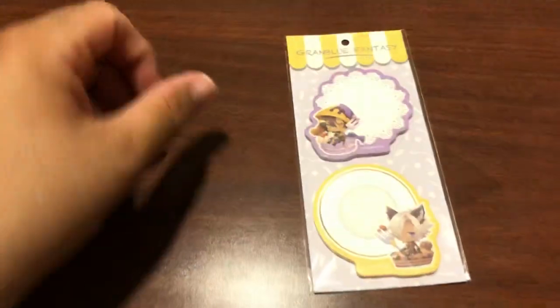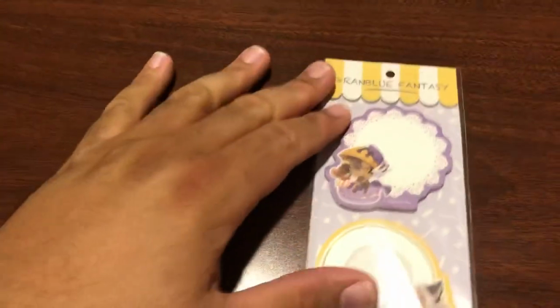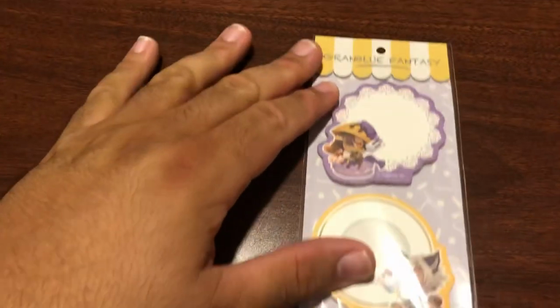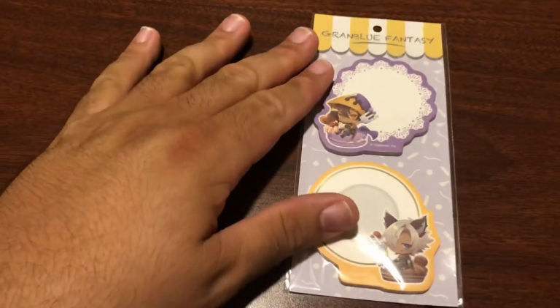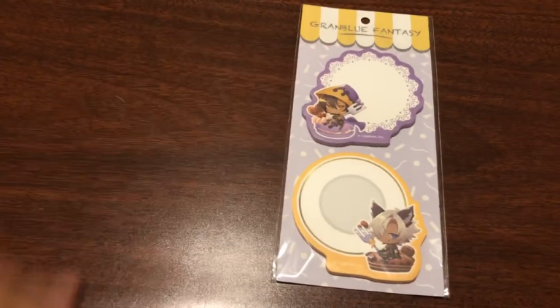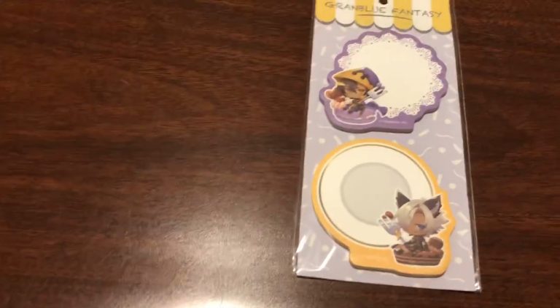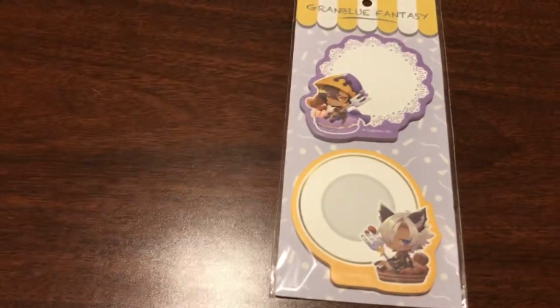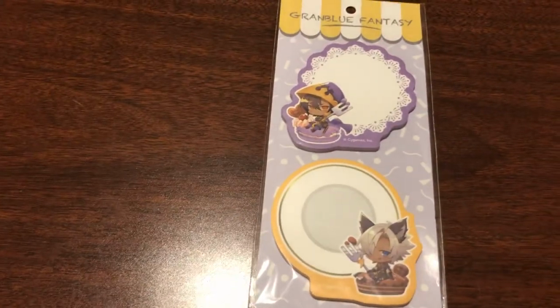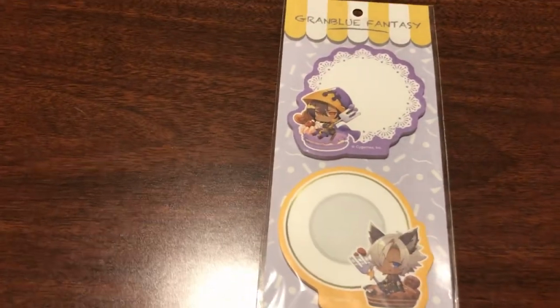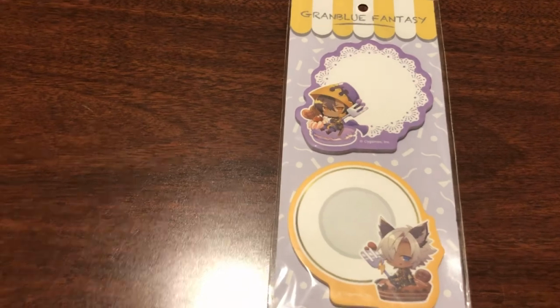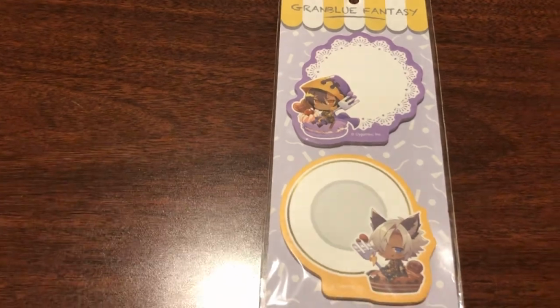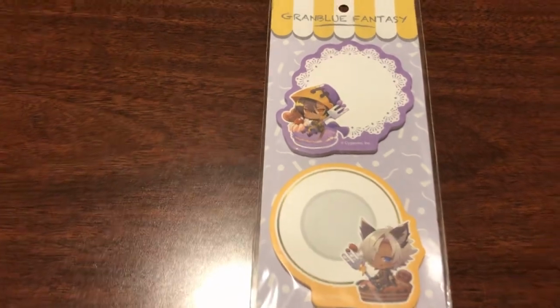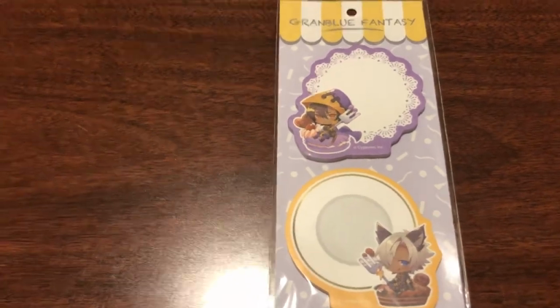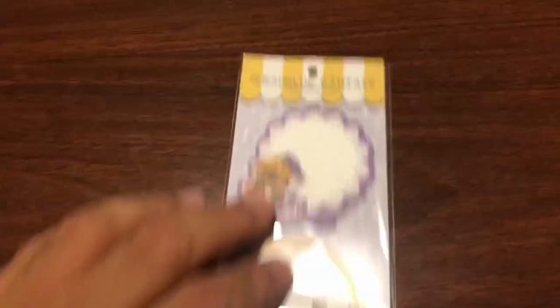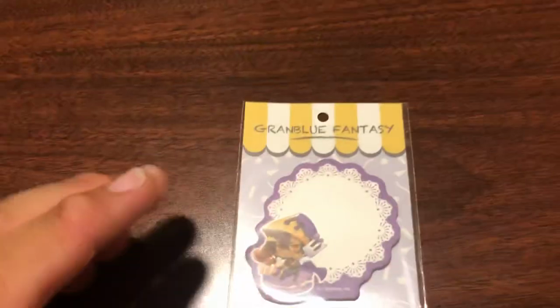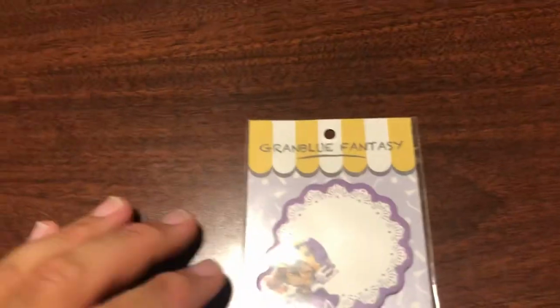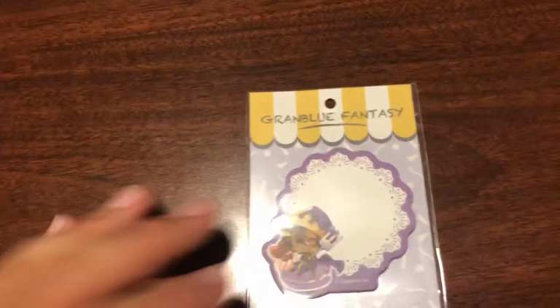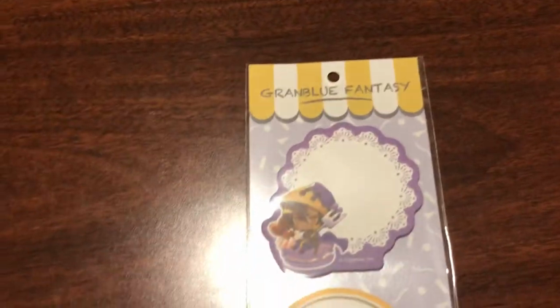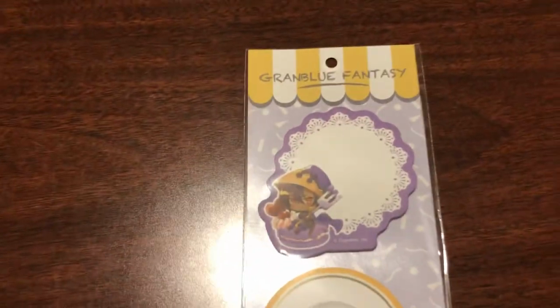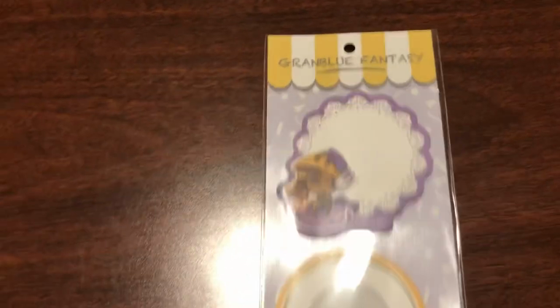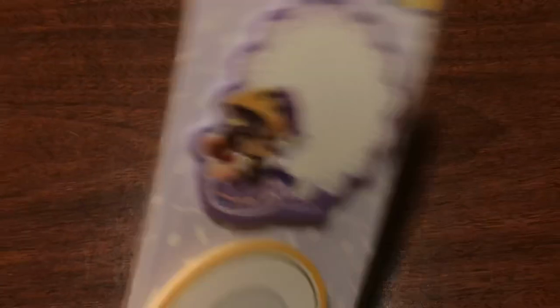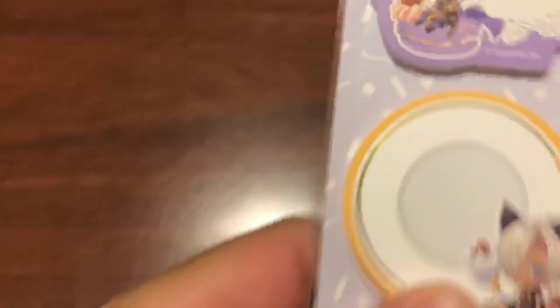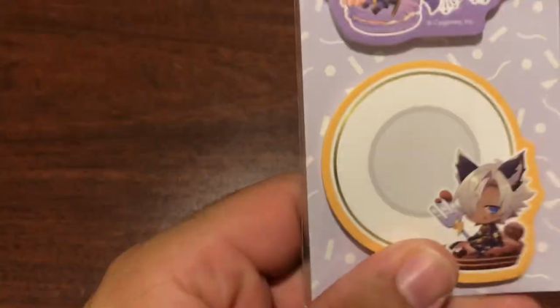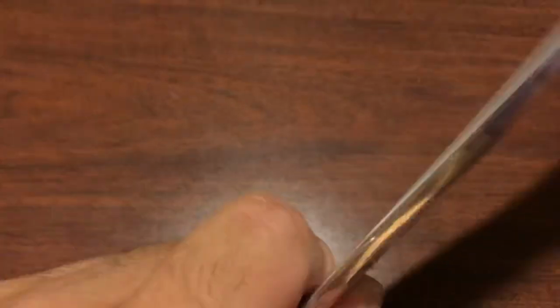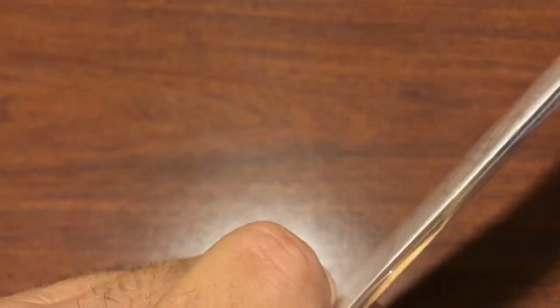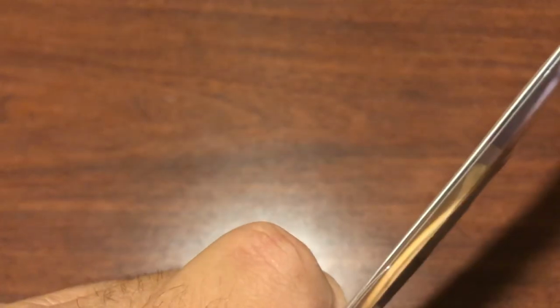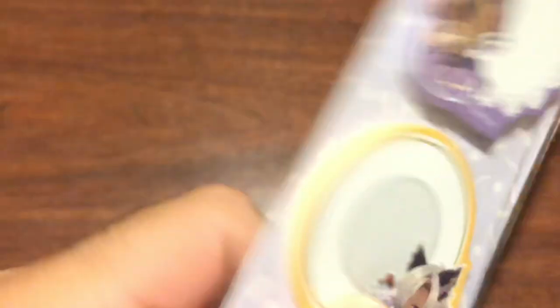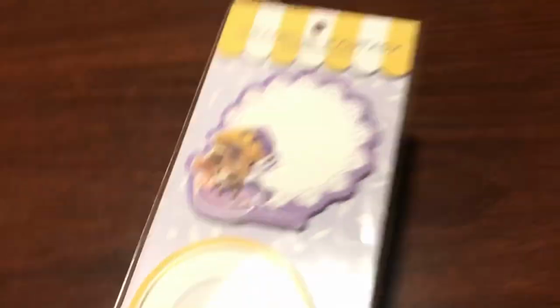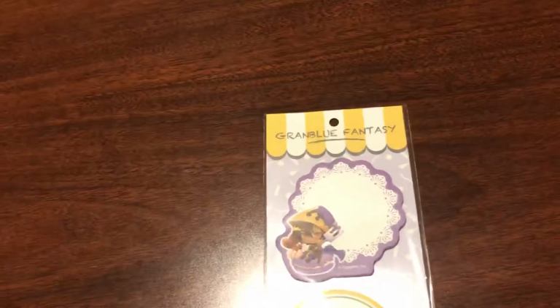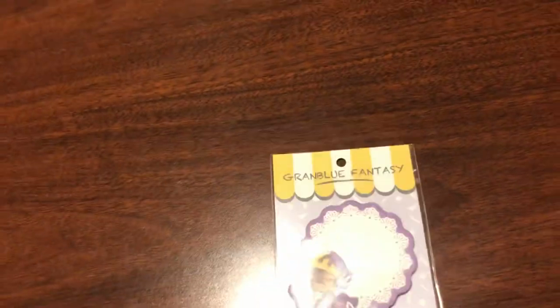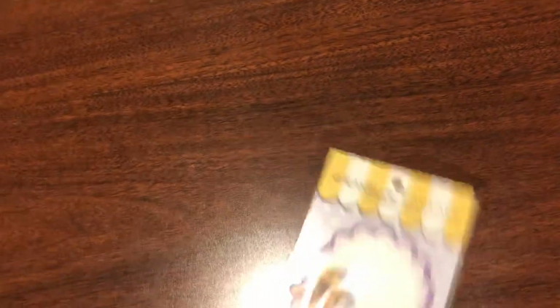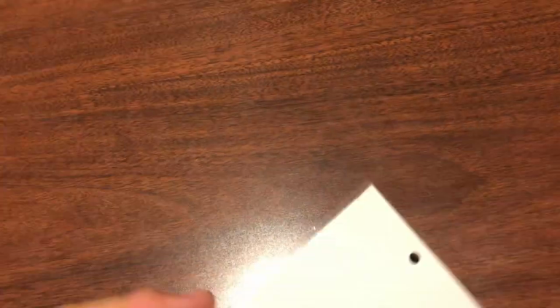I think these are post-it notes as well, I can't really tell, but we have Jamil and Eustace and they're themed sort of around food, like Eustace with a dinner plate. They're either that or erasers, I'm not sure.